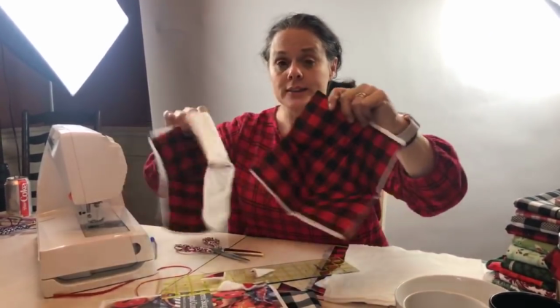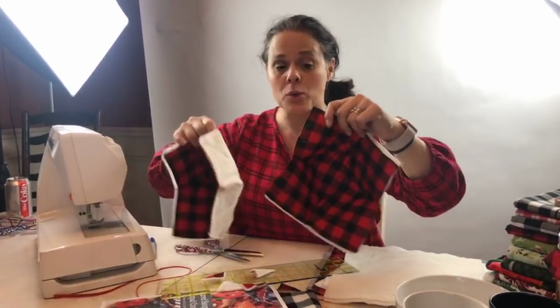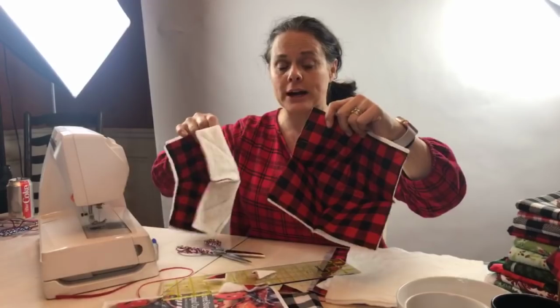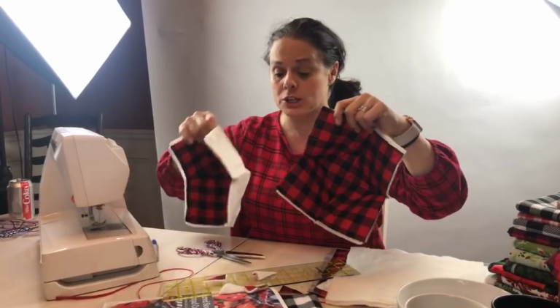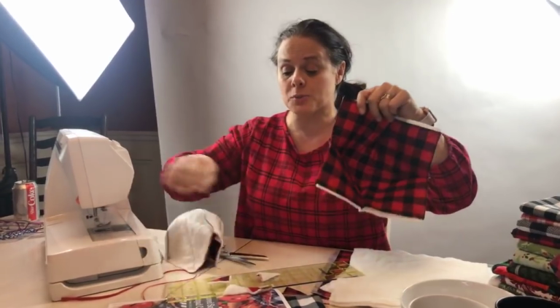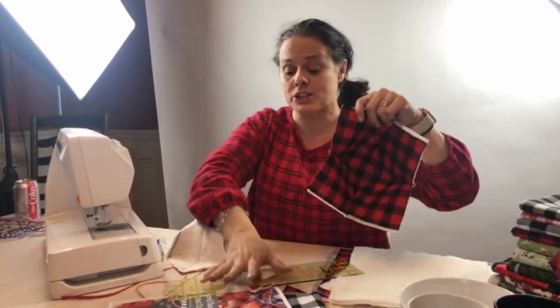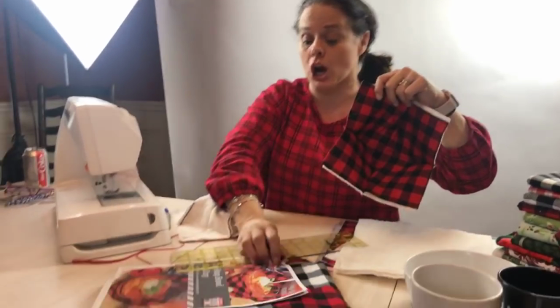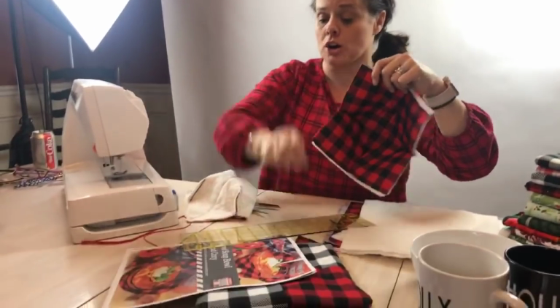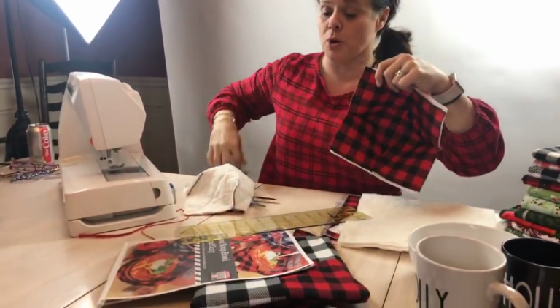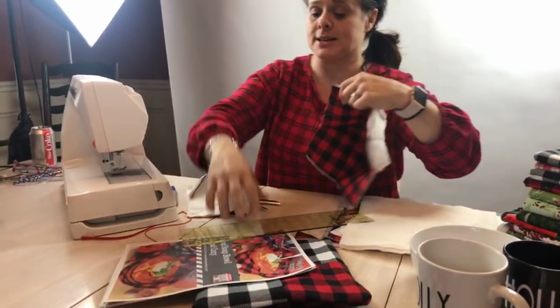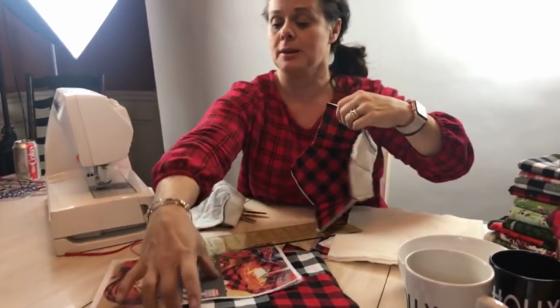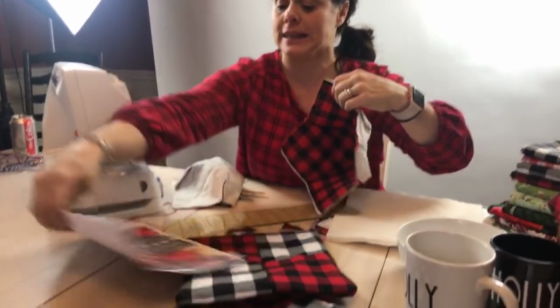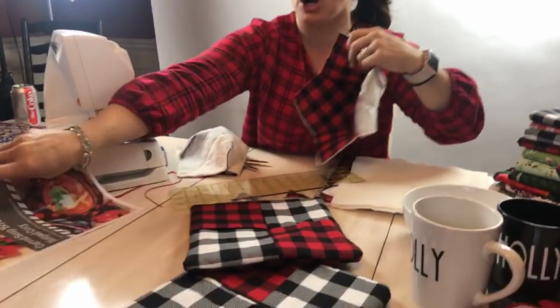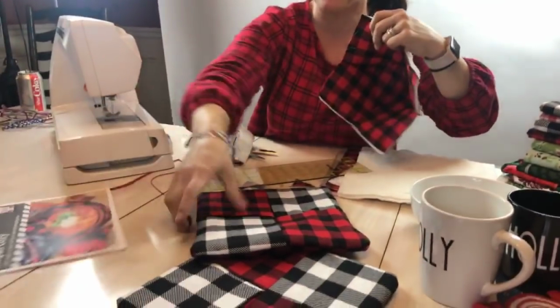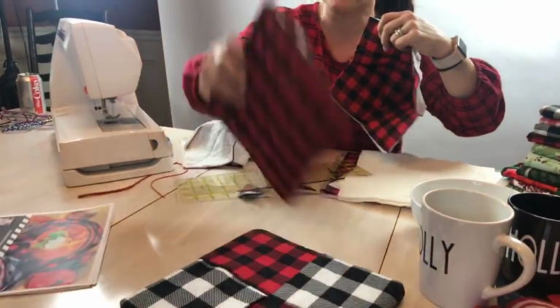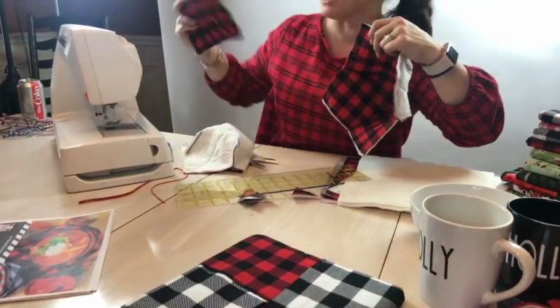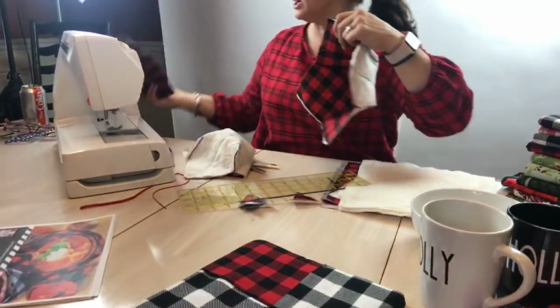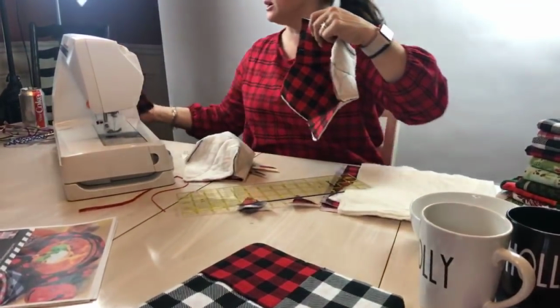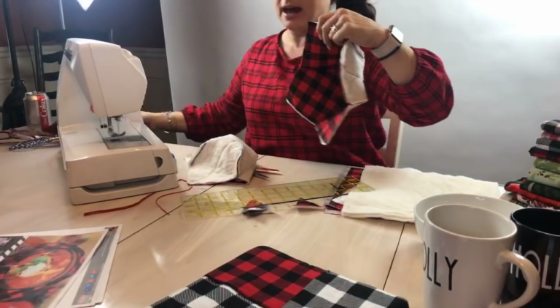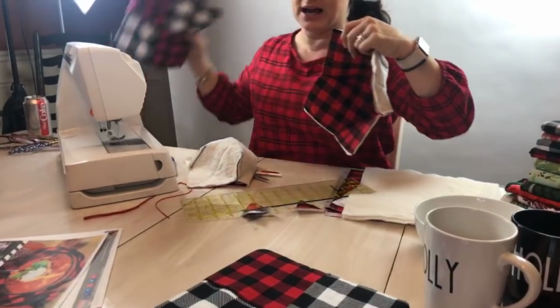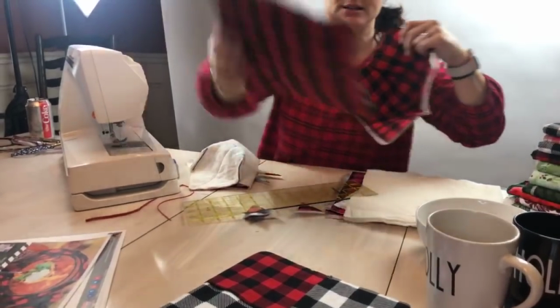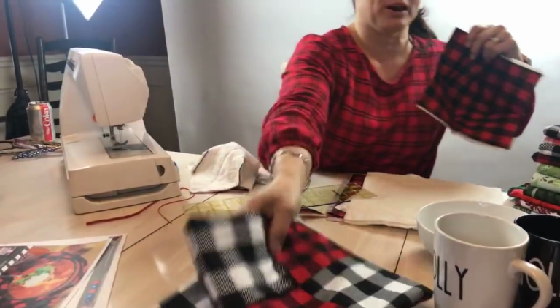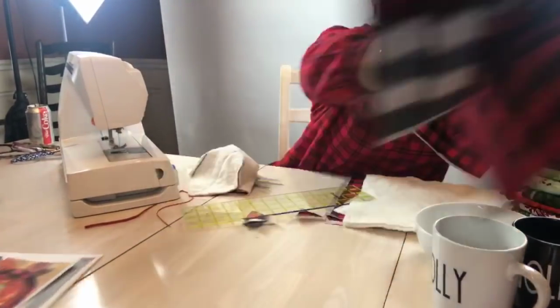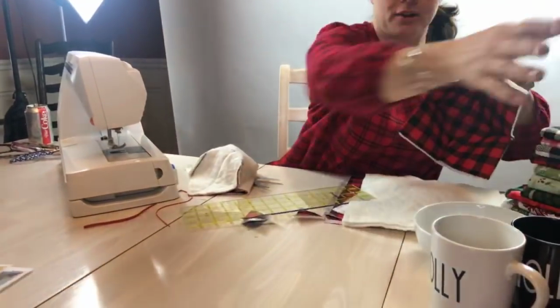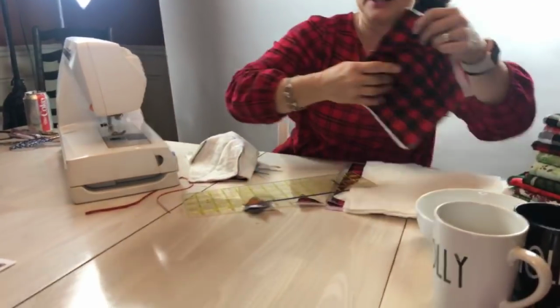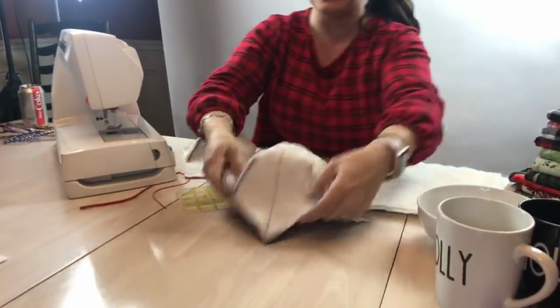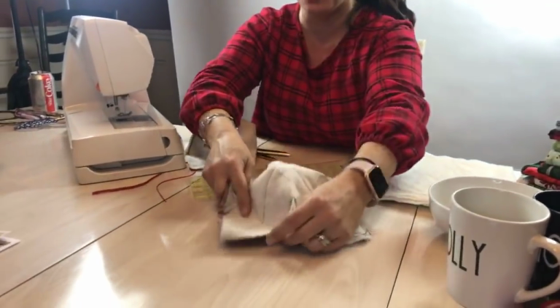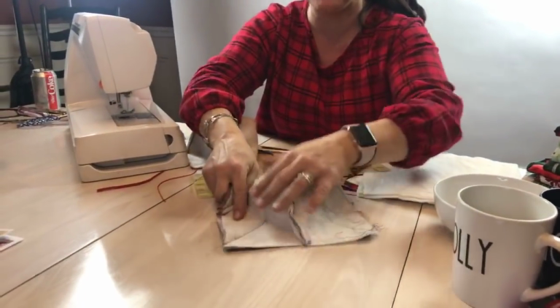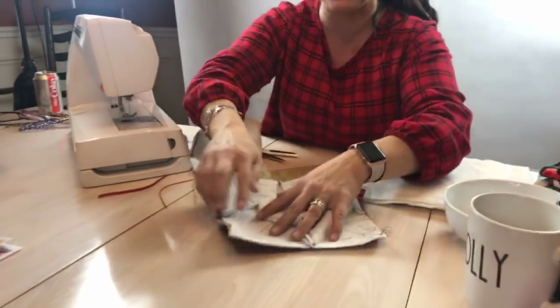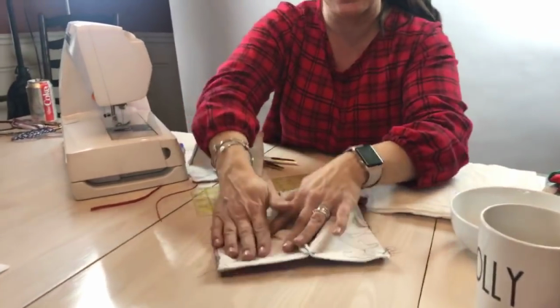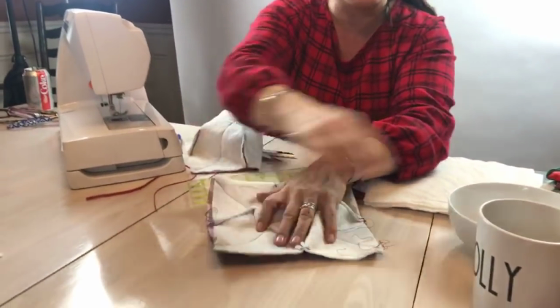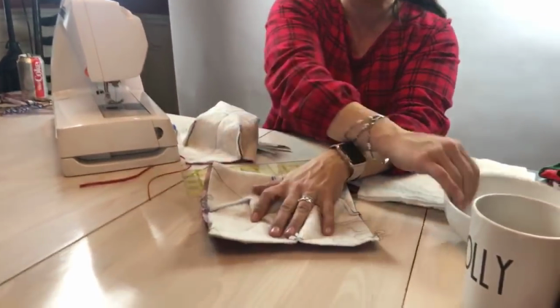We've got our two shells for our soup bowls. Now what we're going to do is the curved process. Let me clear off some space here and we're going to have these guys help me.